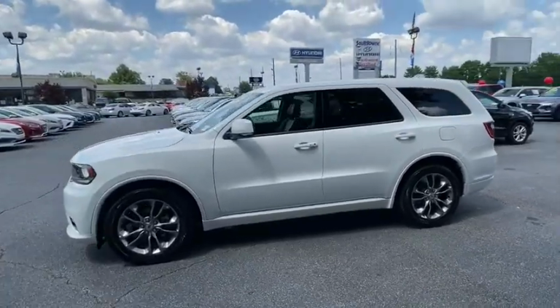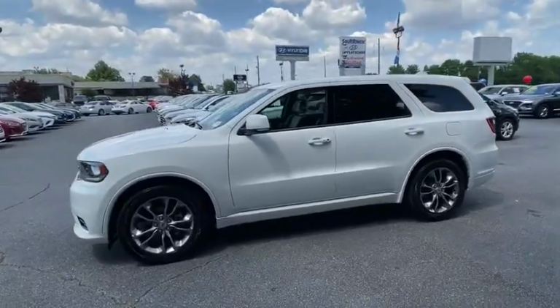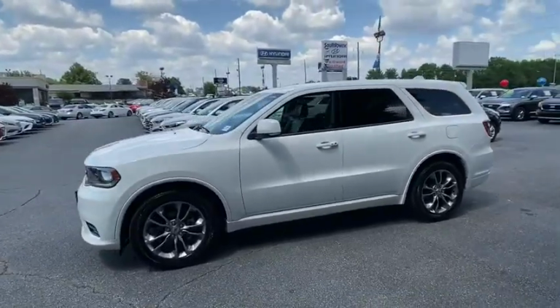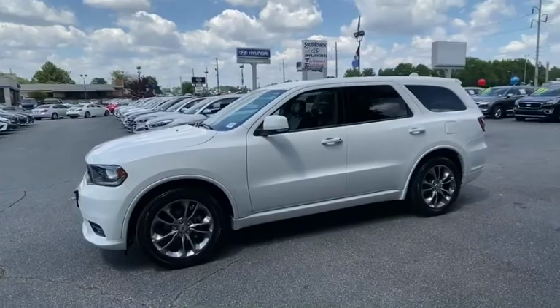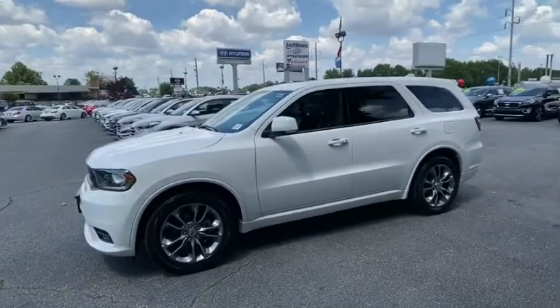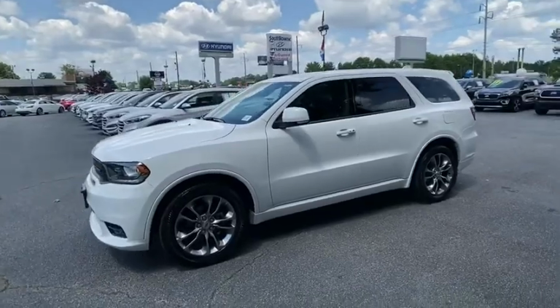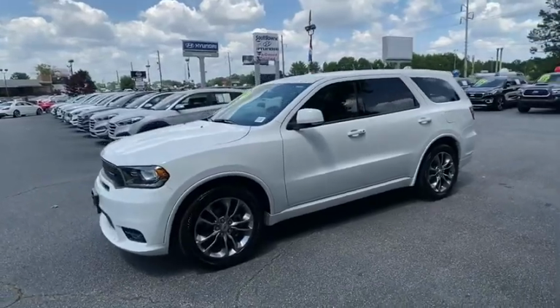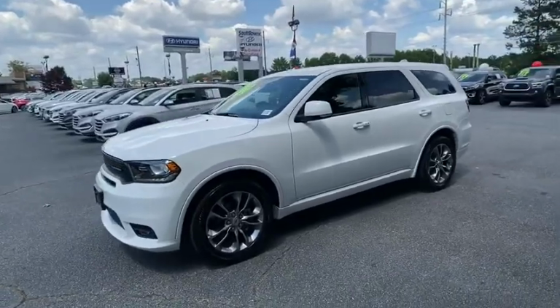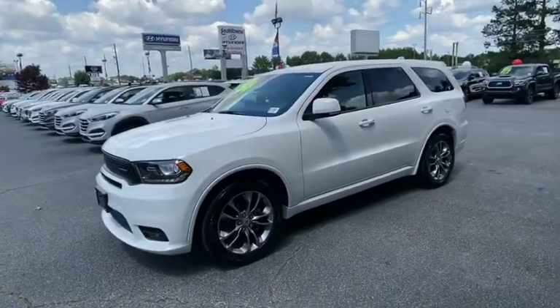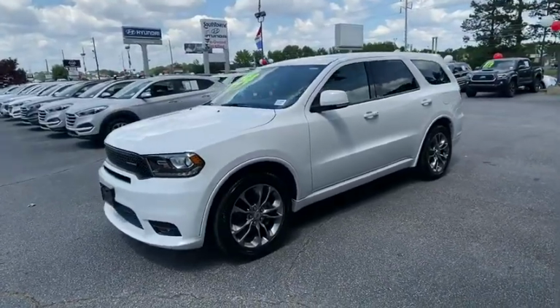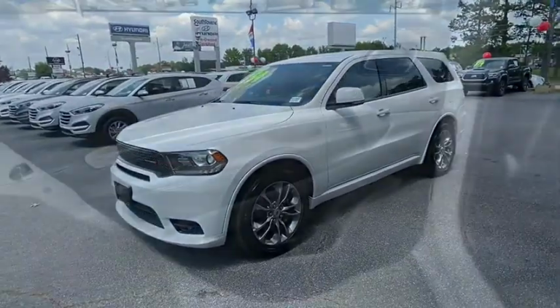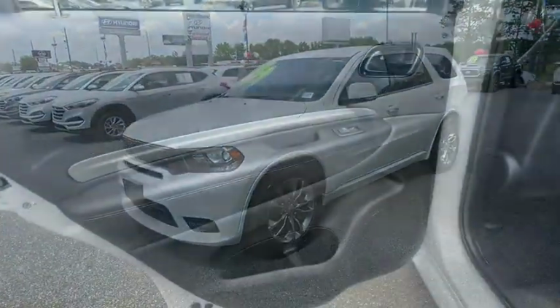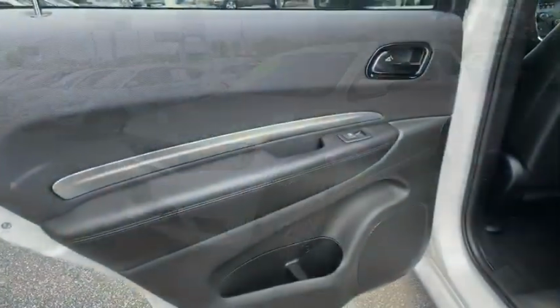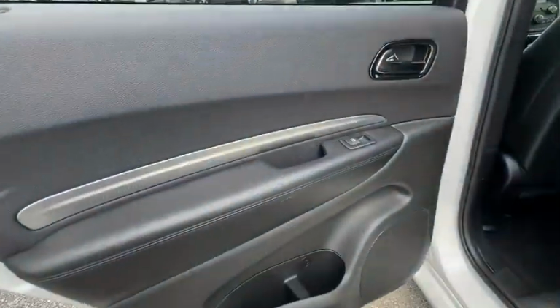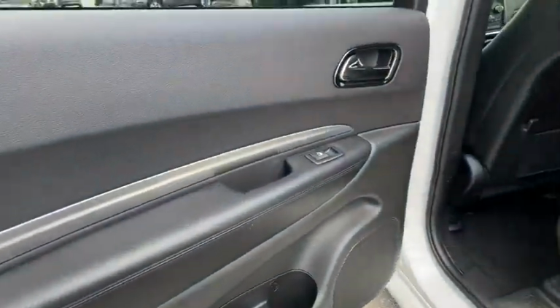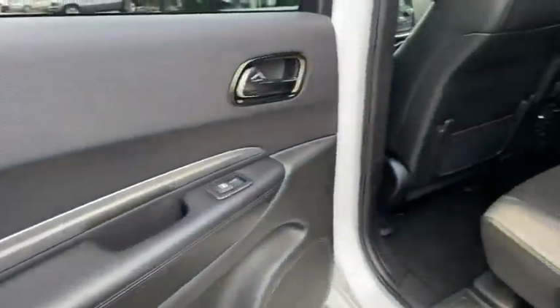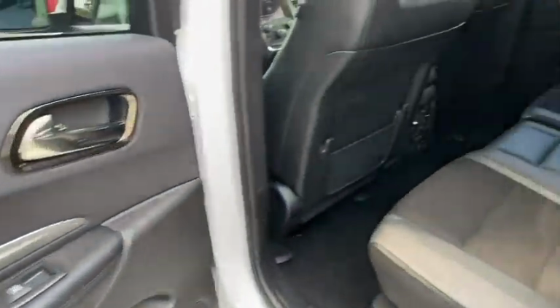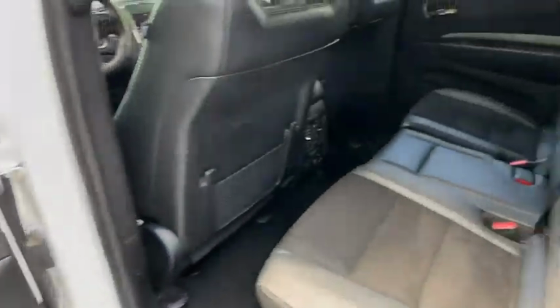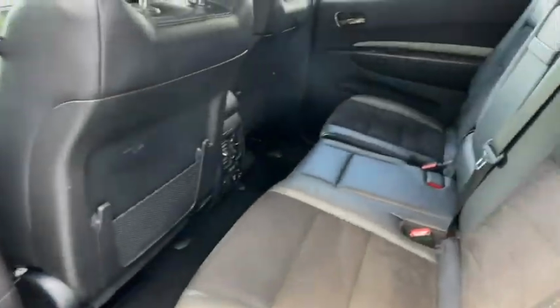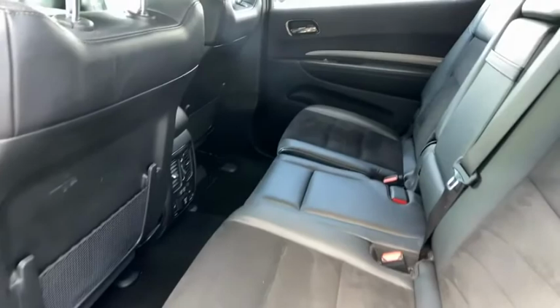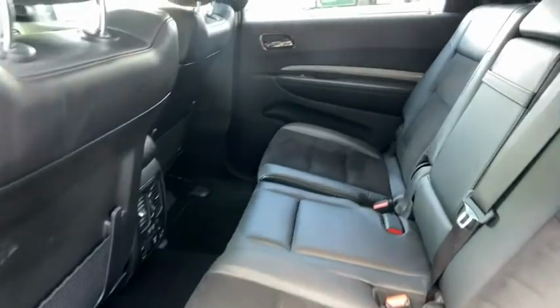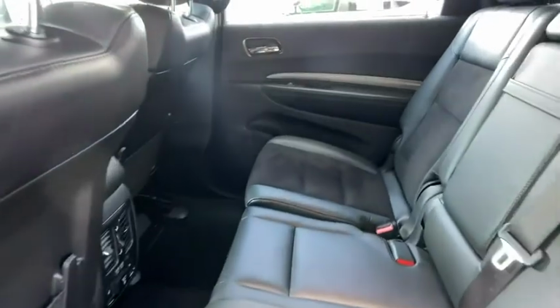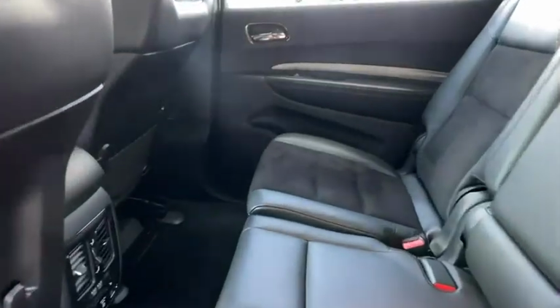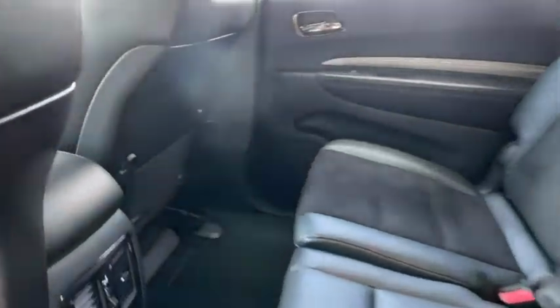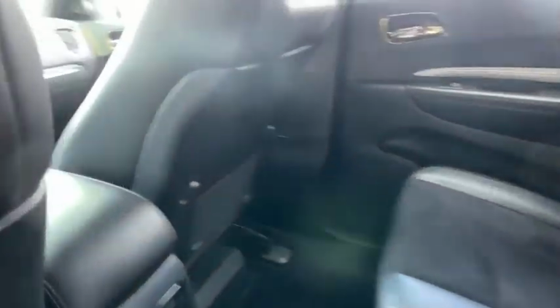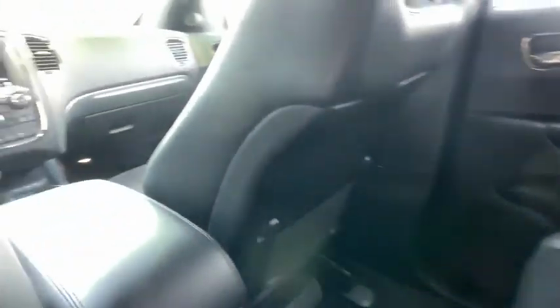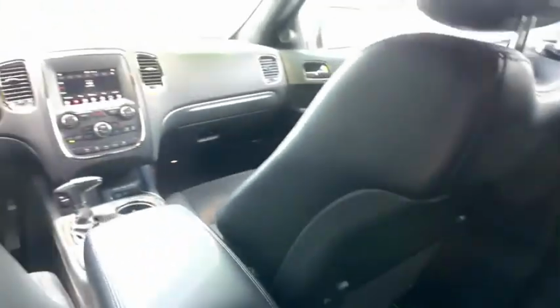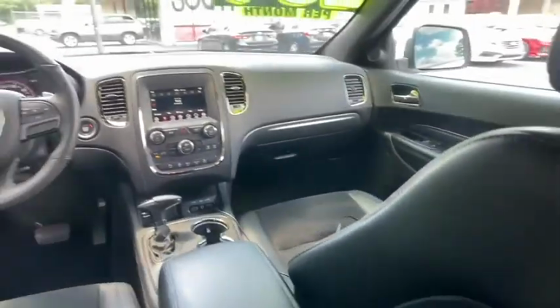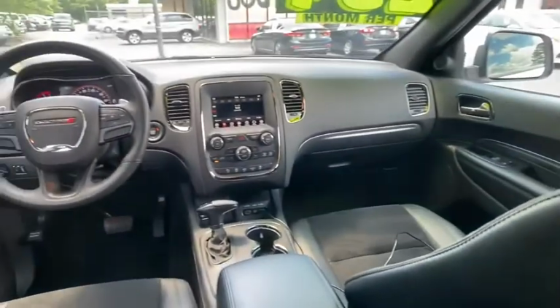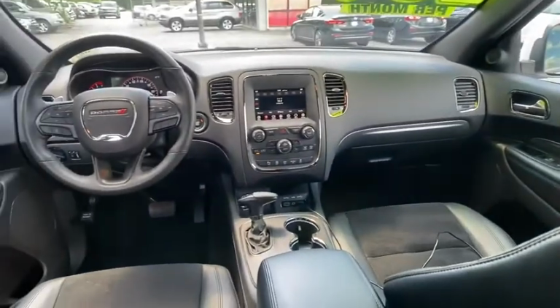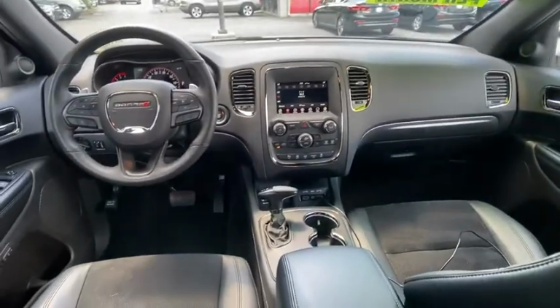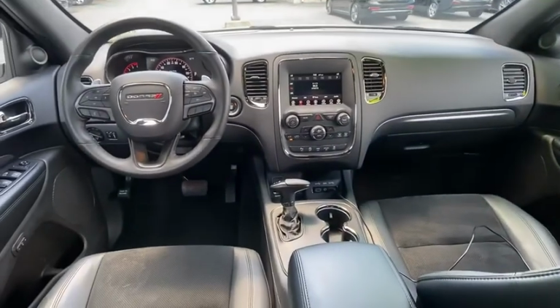Power liftgate, remote engine start, traction control, dual airbags, power steering, four-wheel disc brakes, center armrest, universal garage door opener, fog light.